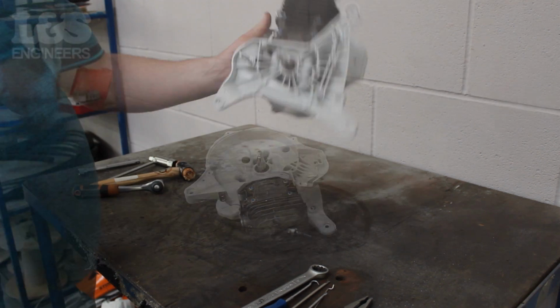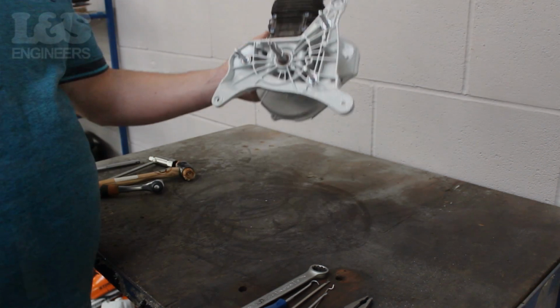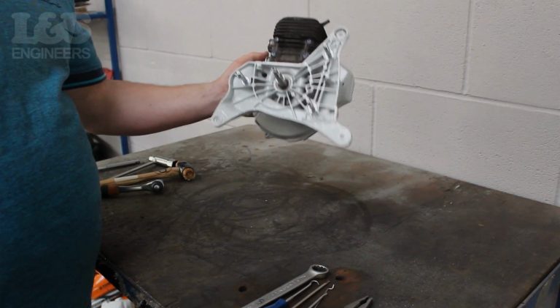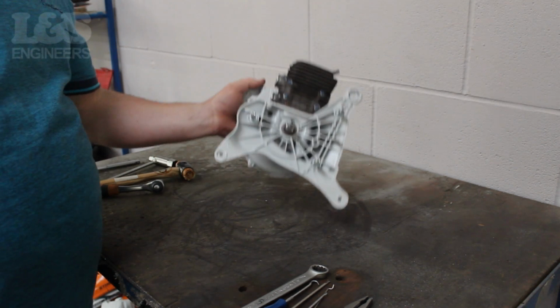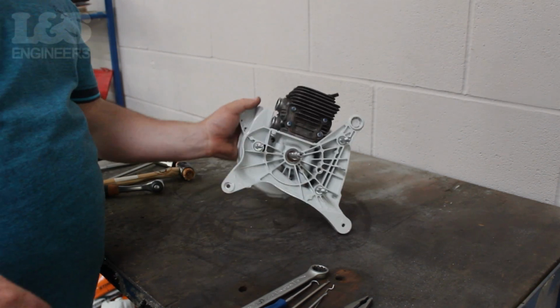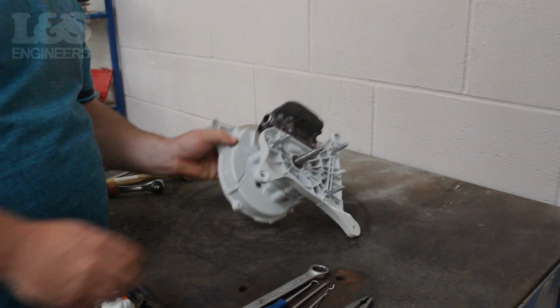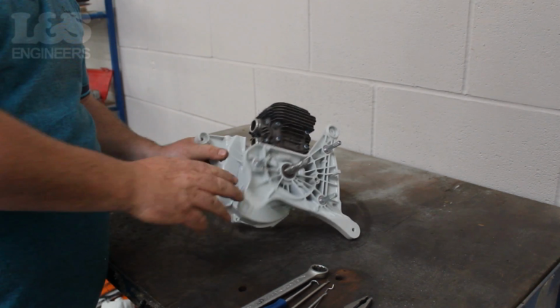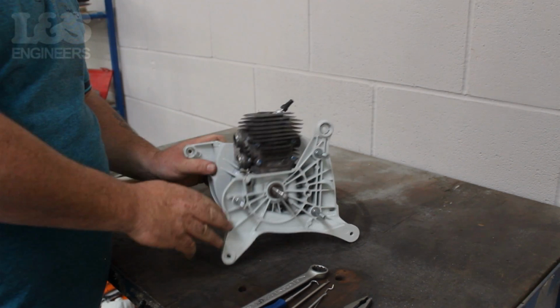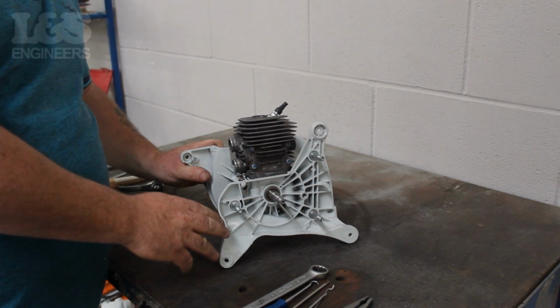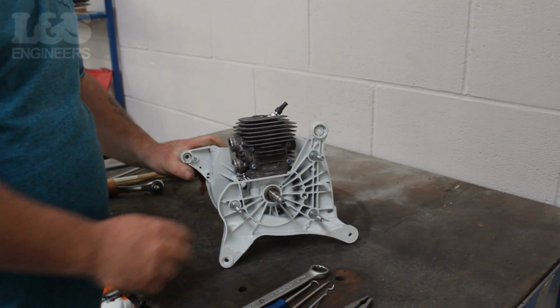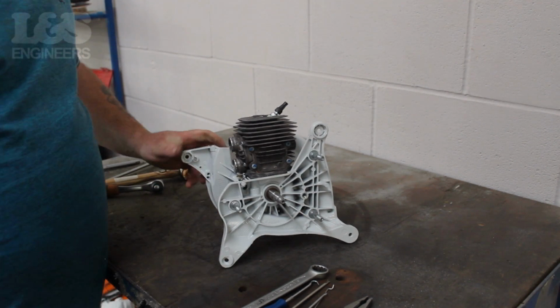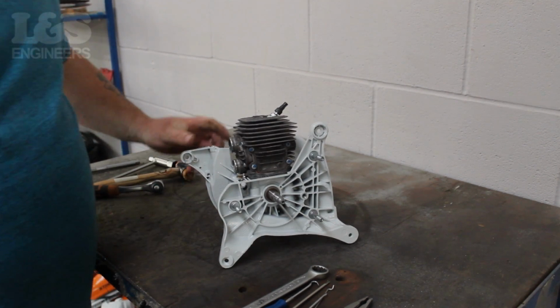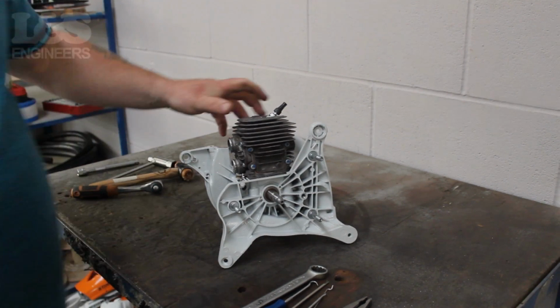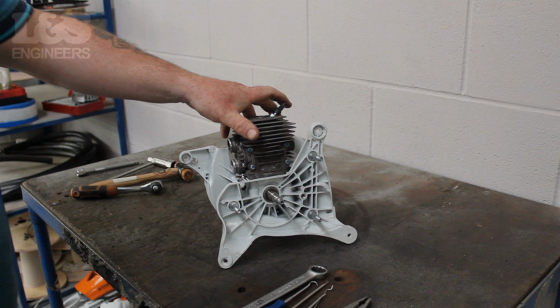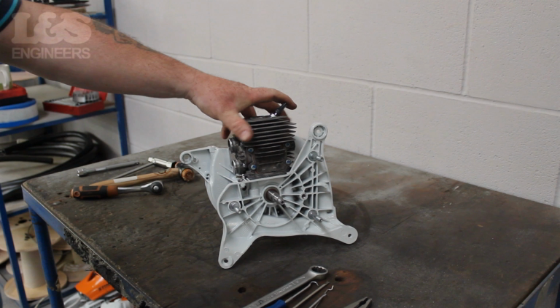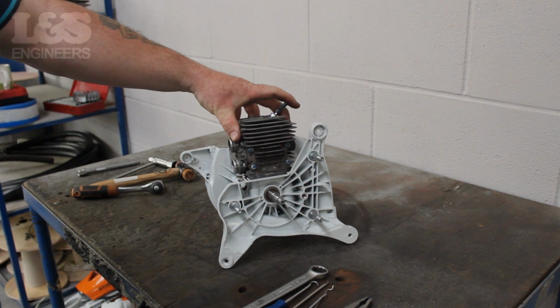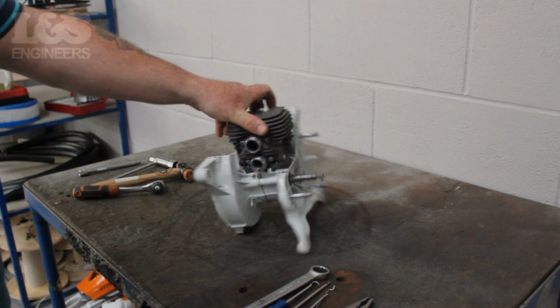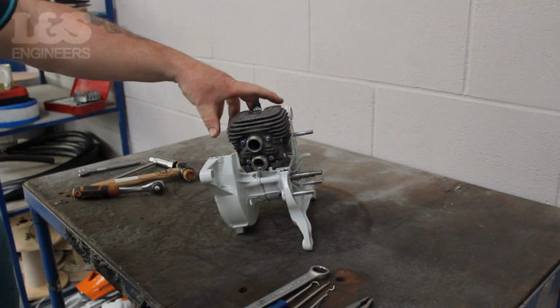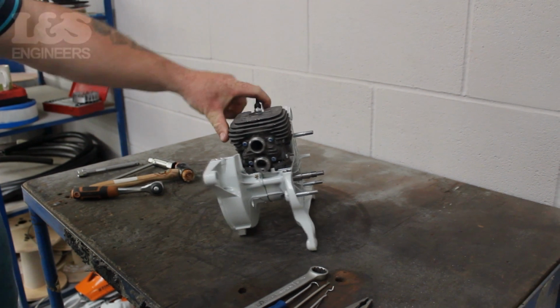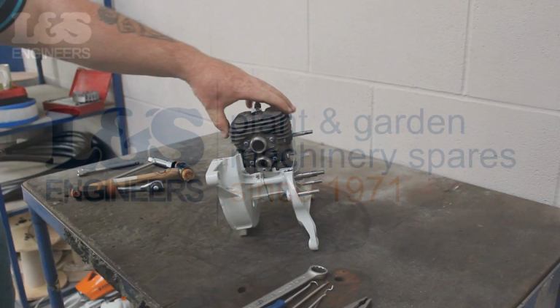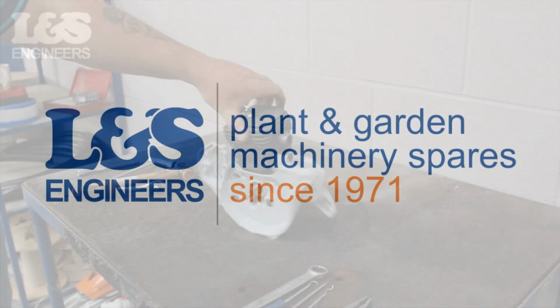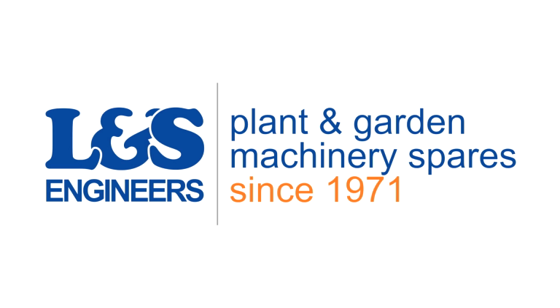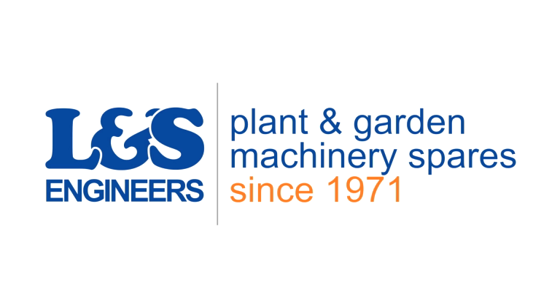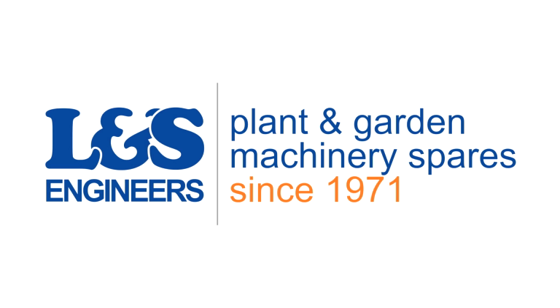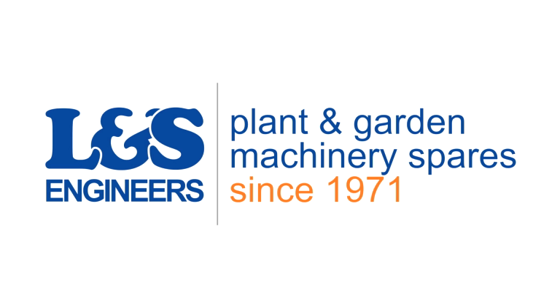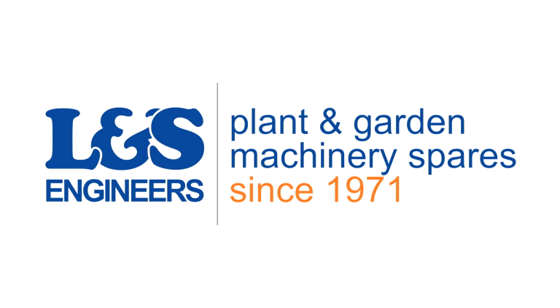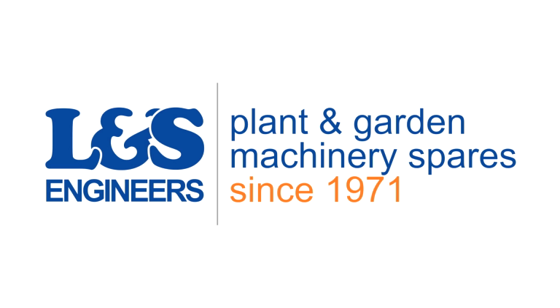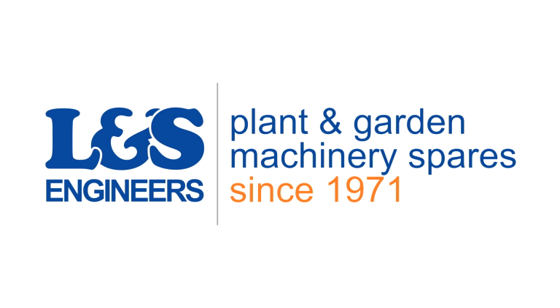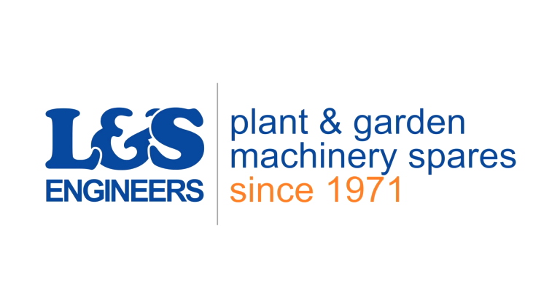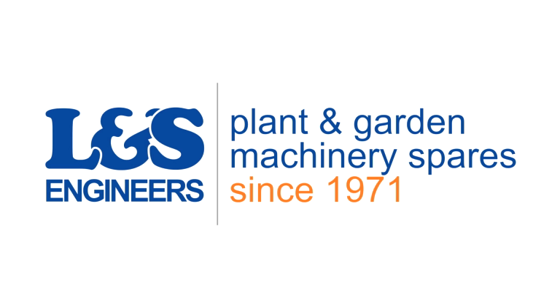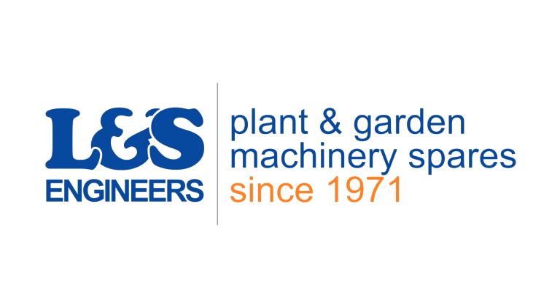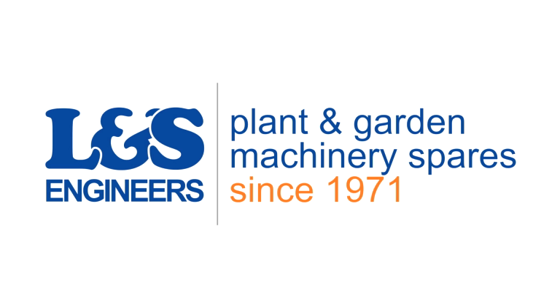That's how you strip a TS410 down to a short engine. All the parts and tools needed for this task are listed in the description below. Please like, share and subscribe if you found this video helpful.